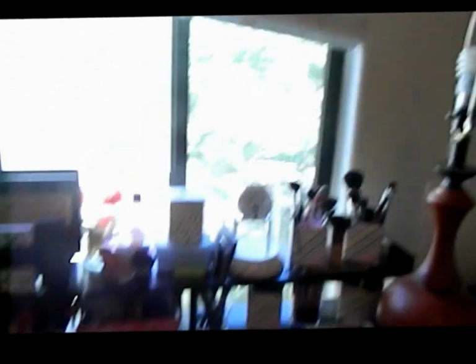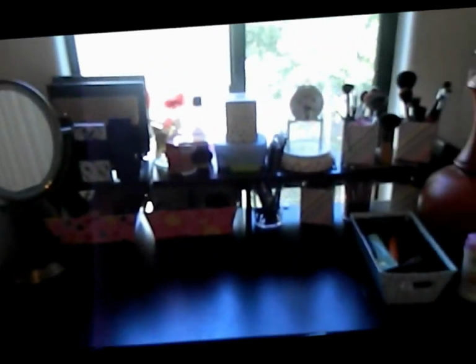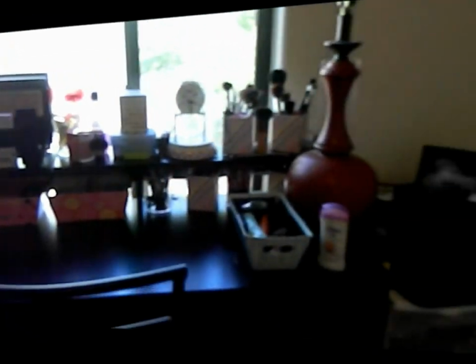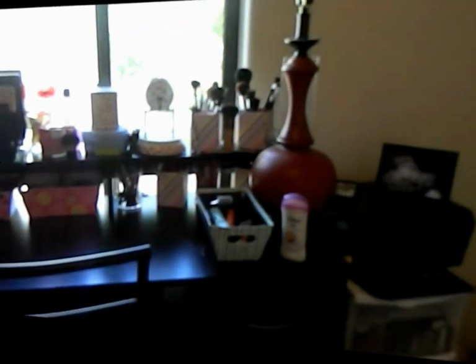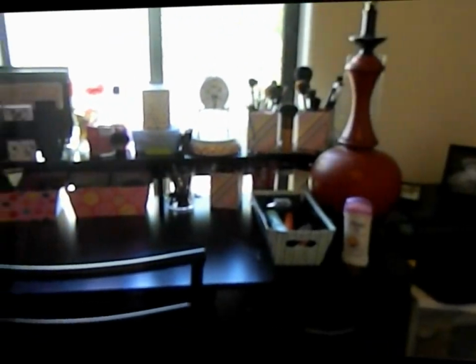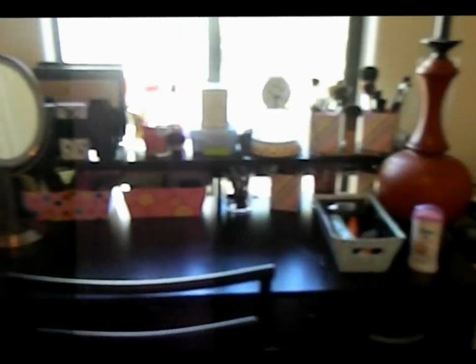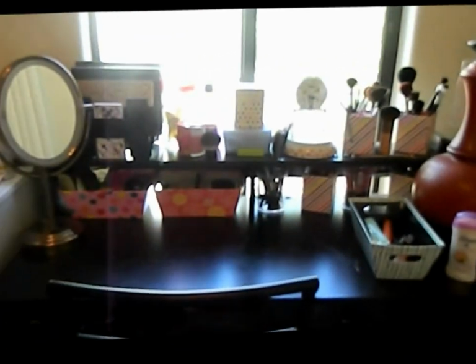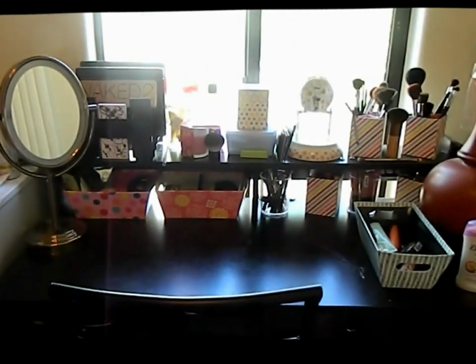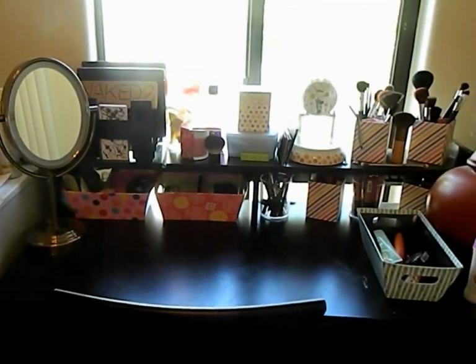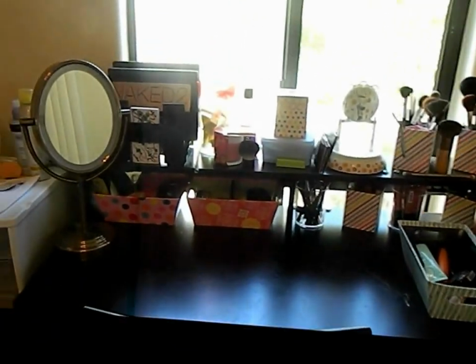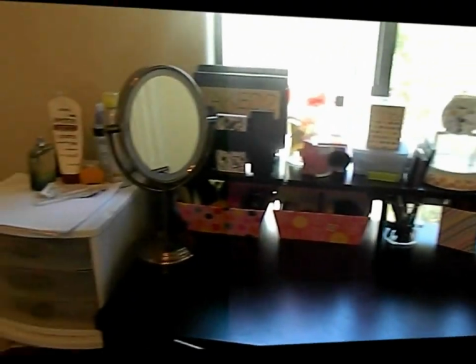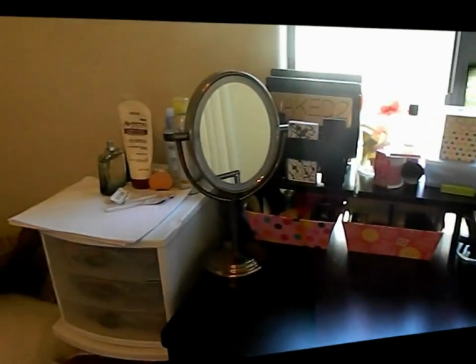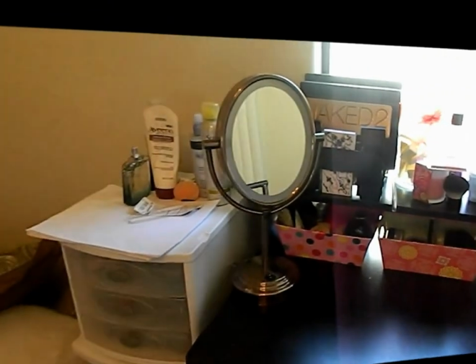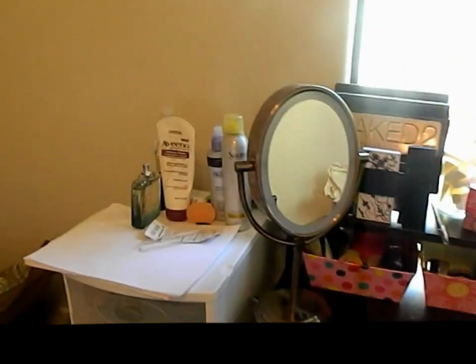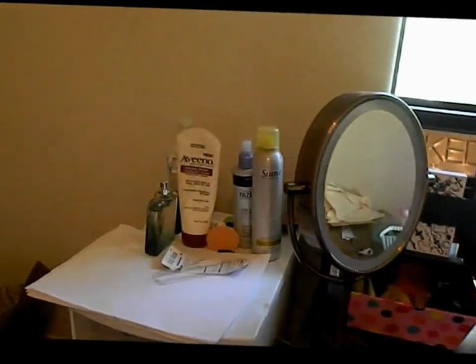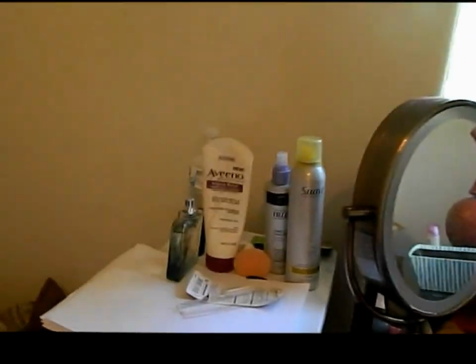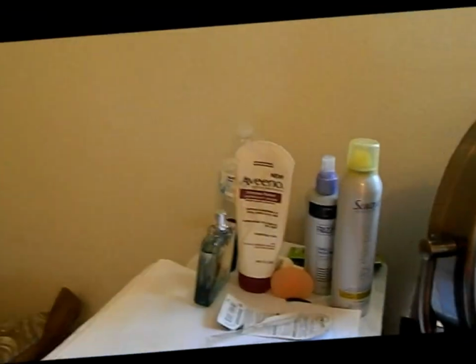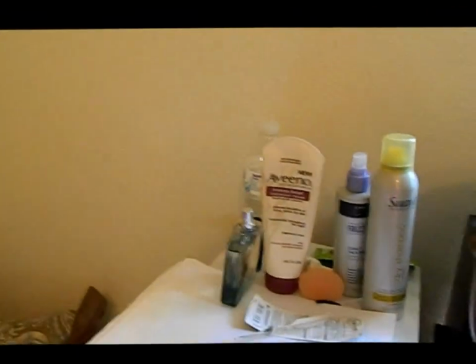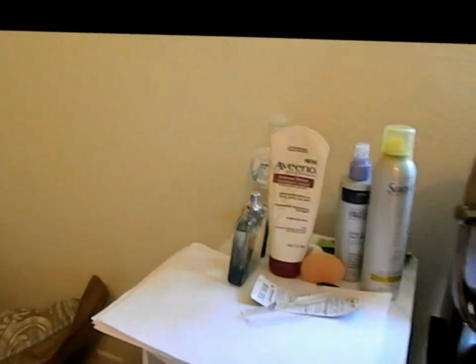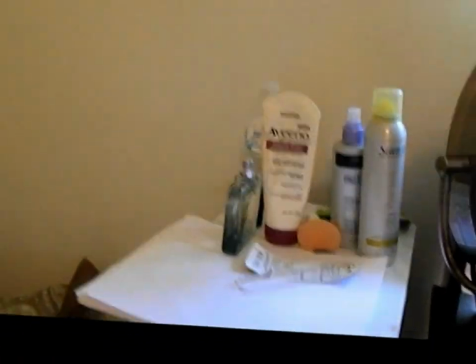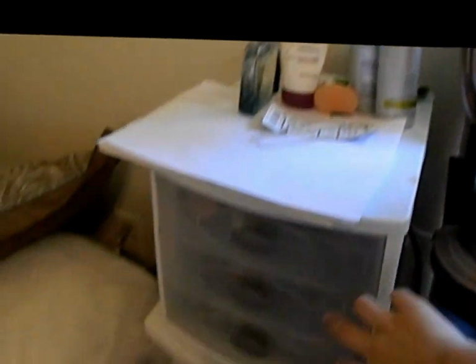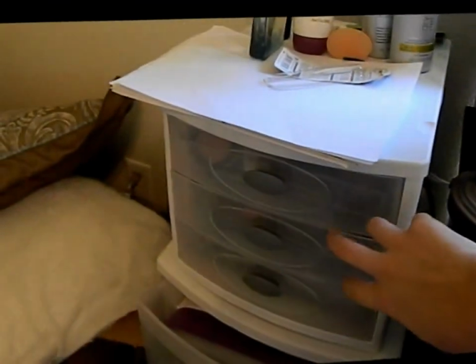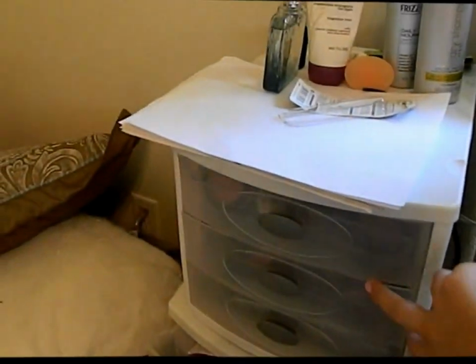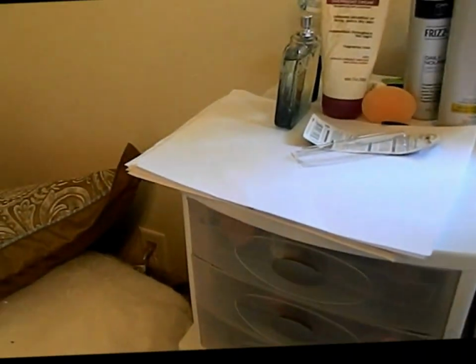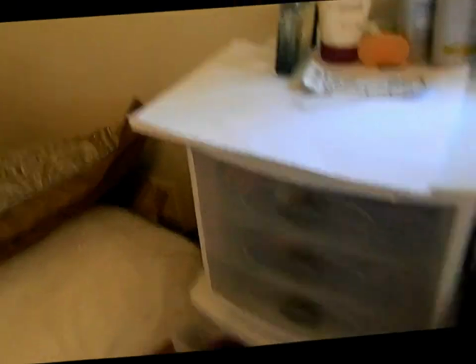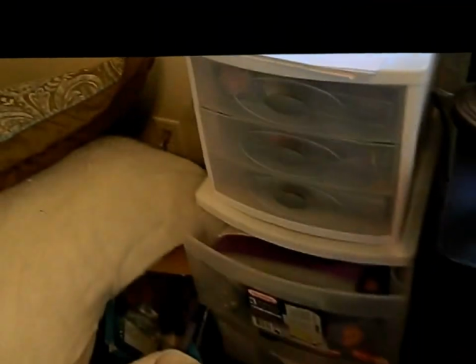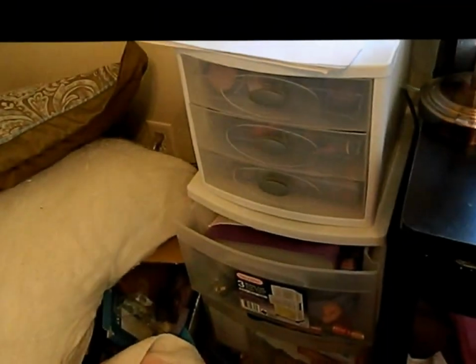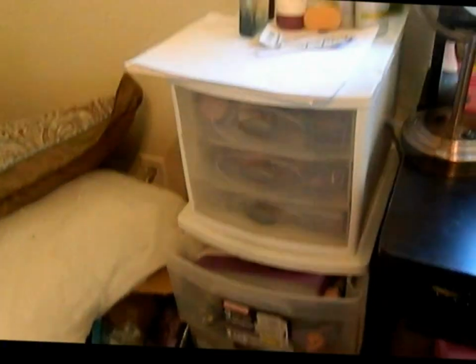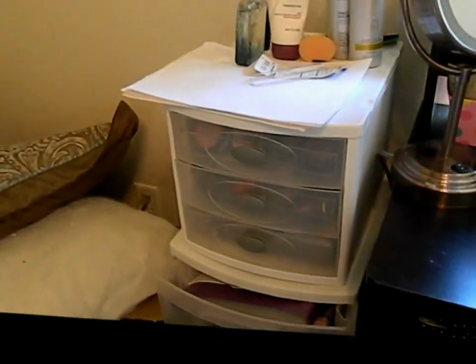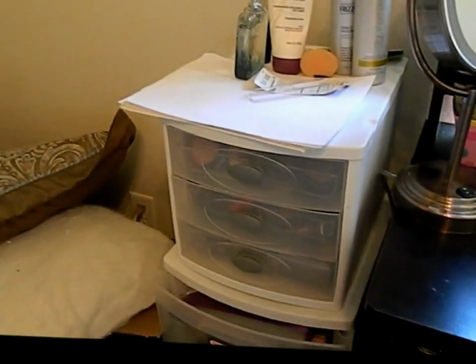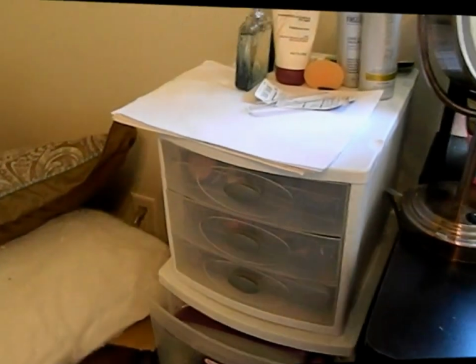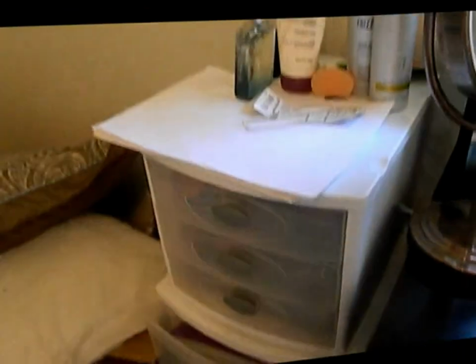So this is like the little overview. This is one little thing that I have my makeup in right here, and the bottom one is just like school supplies and whatnot.